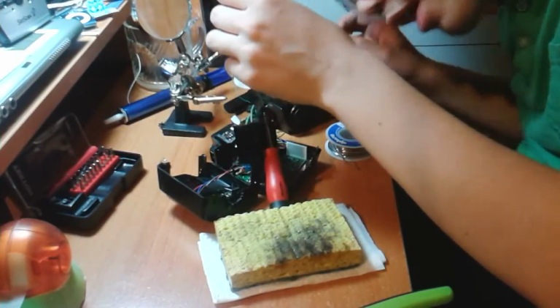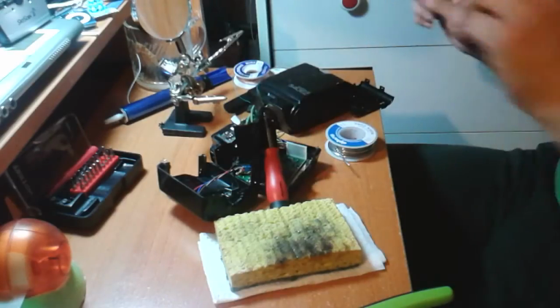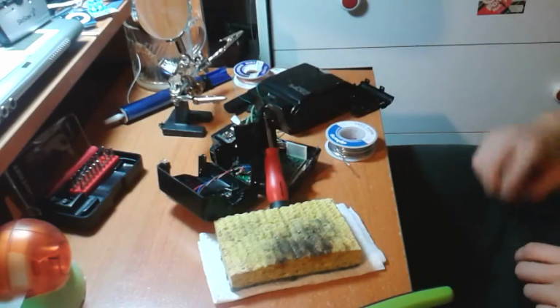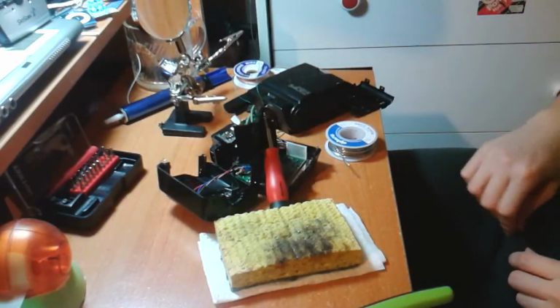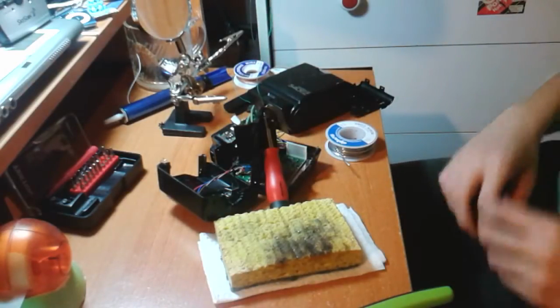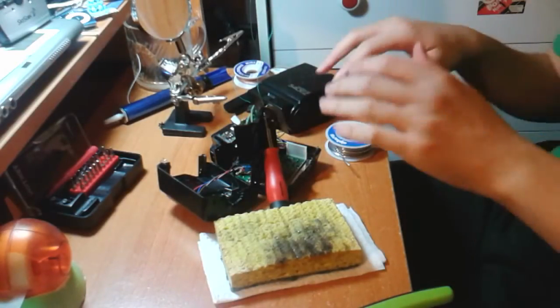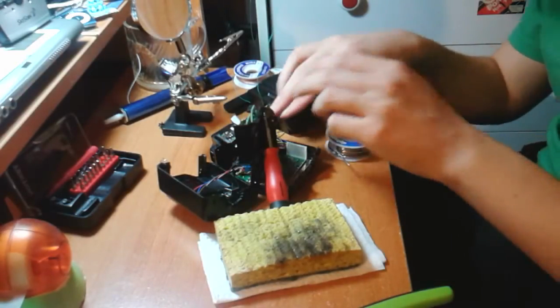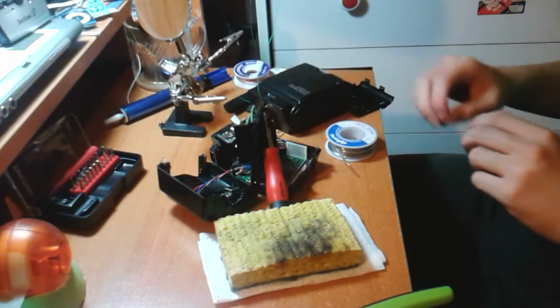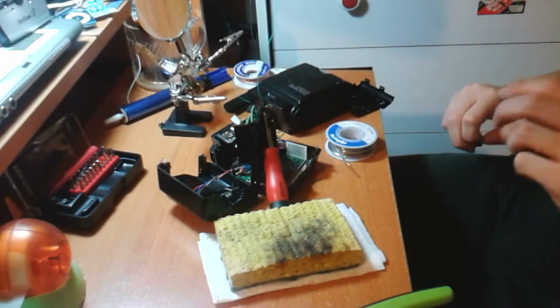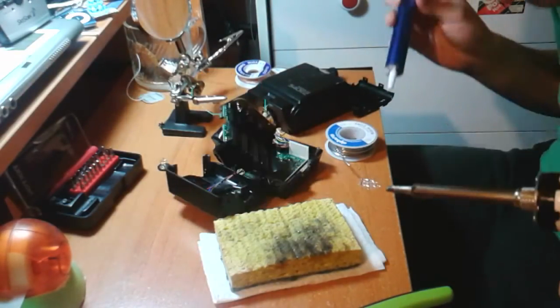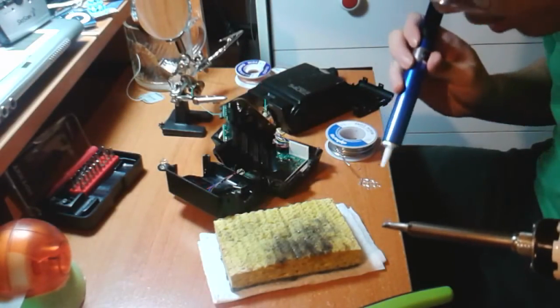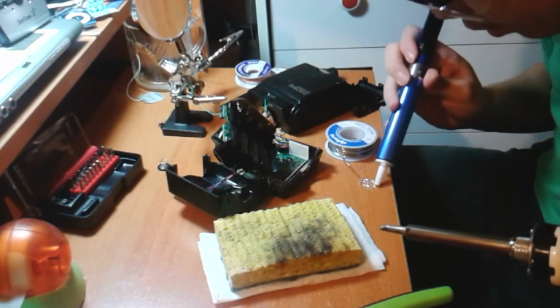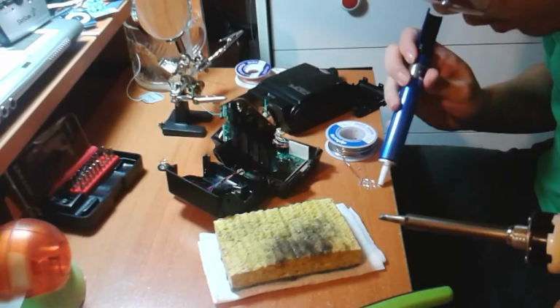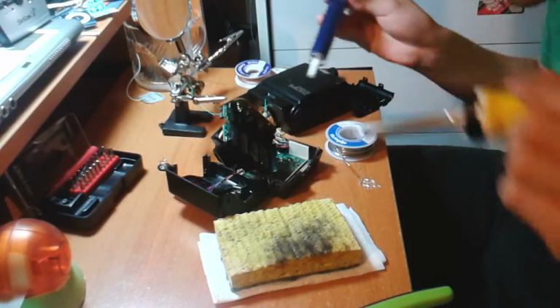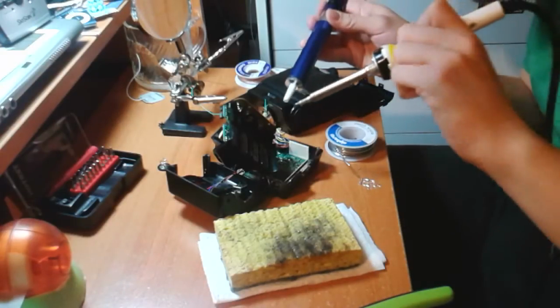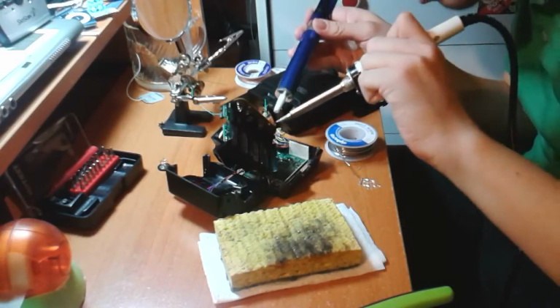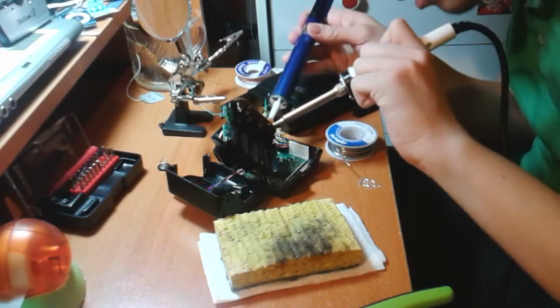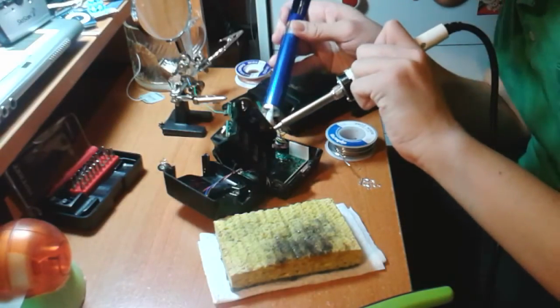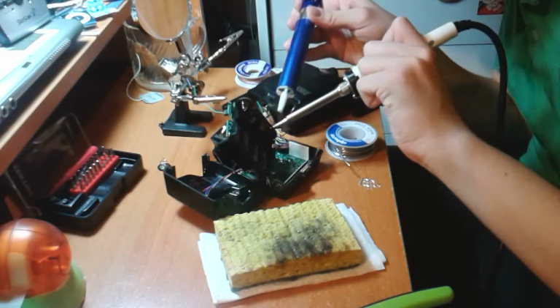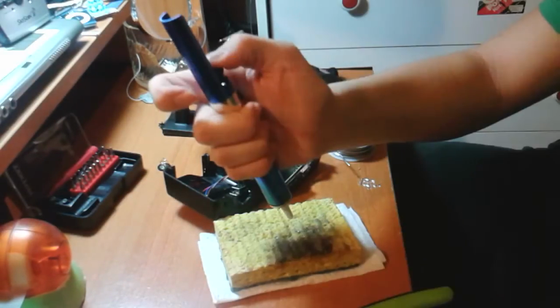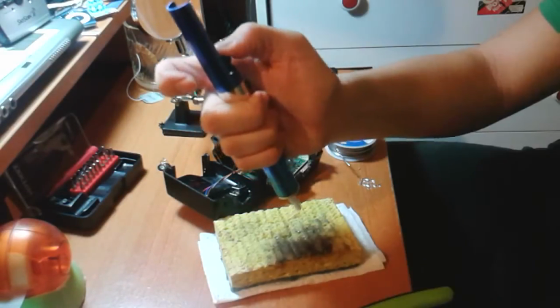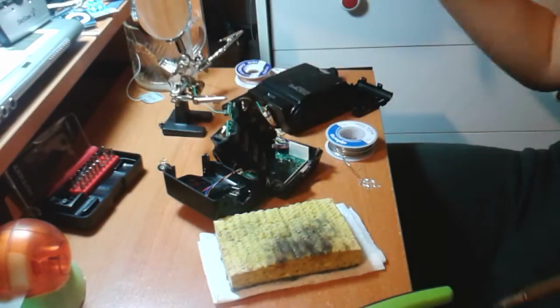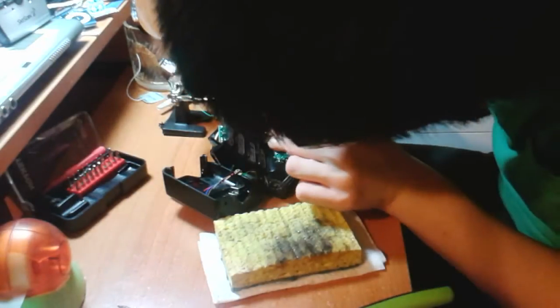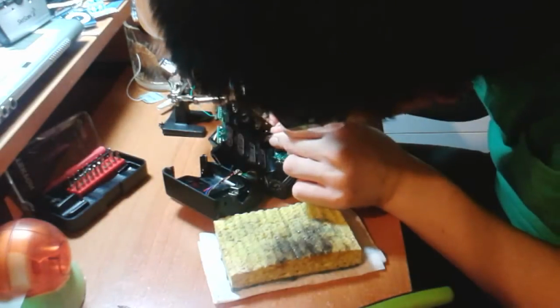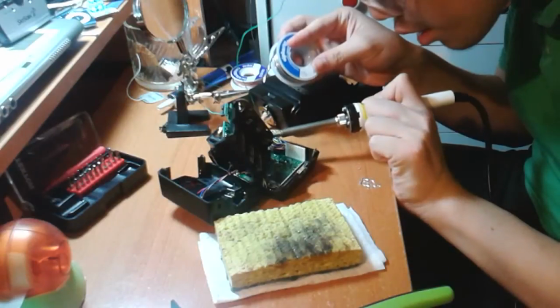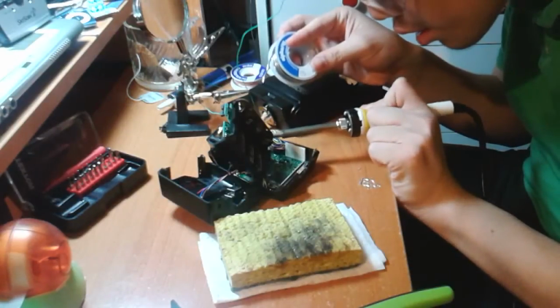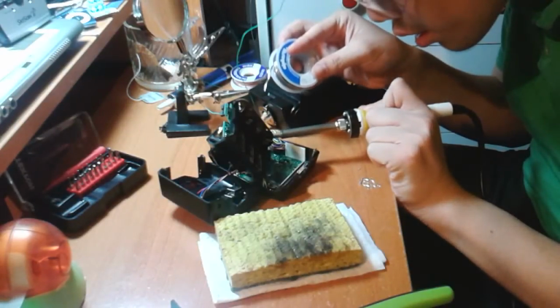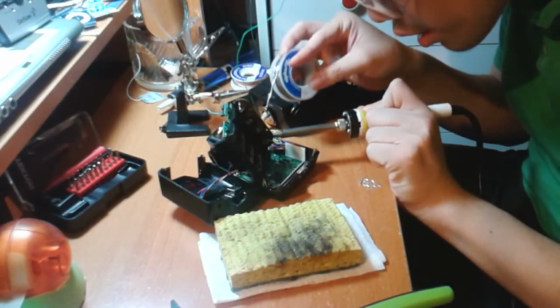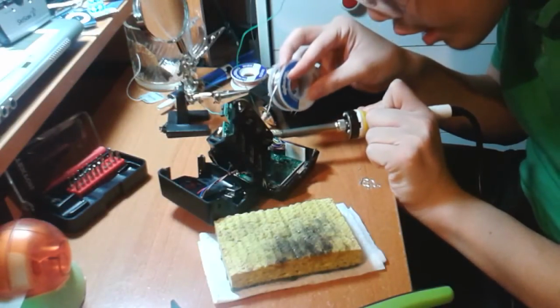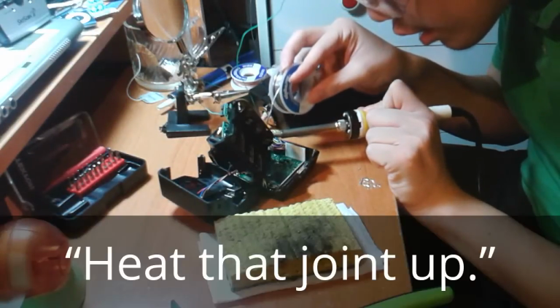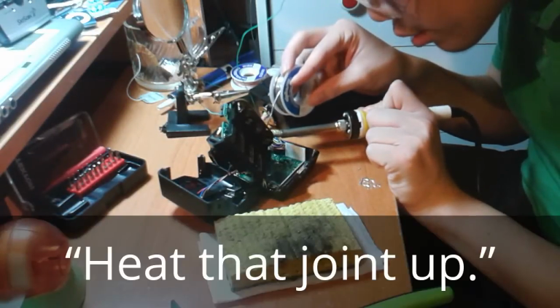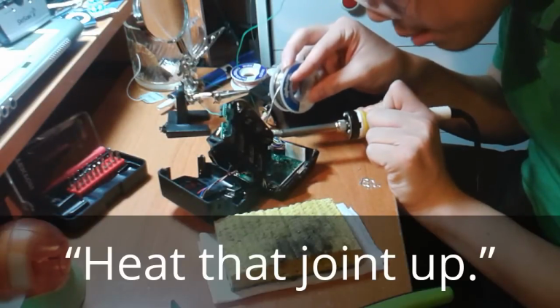Yes, that is very good. Now the other side. I just dropped a bunch of solder on my desk. Oh, that's all right, I'll scrape it up later.